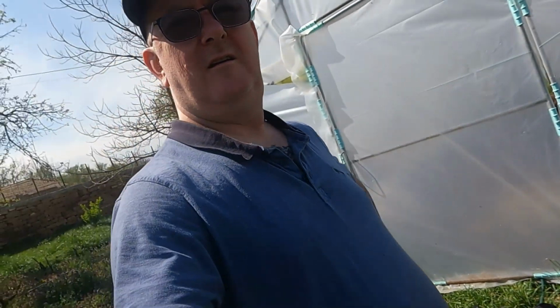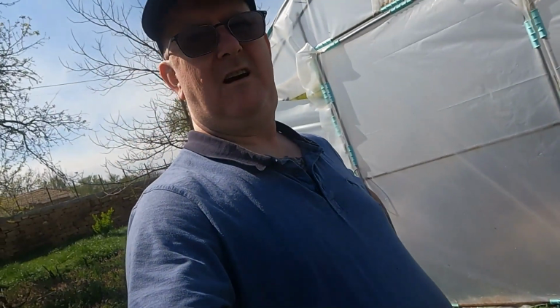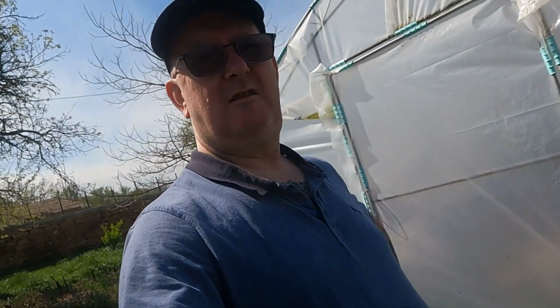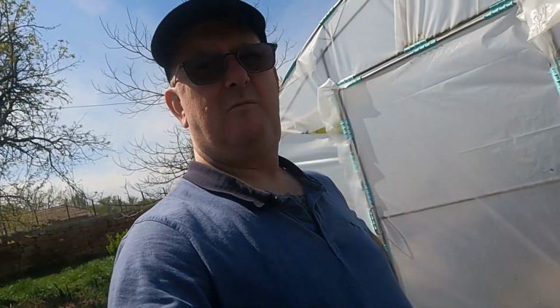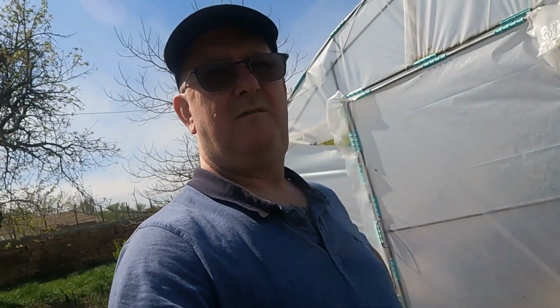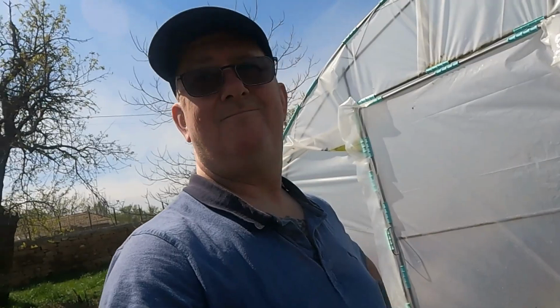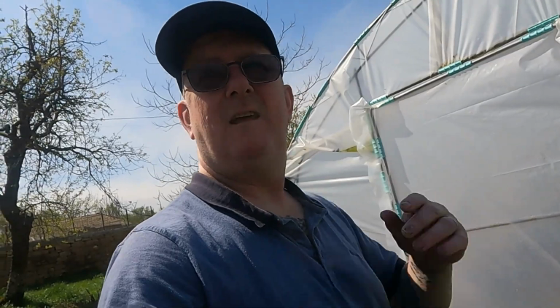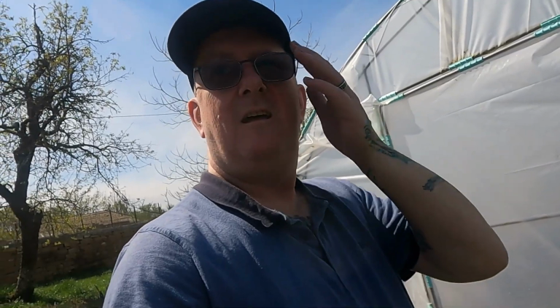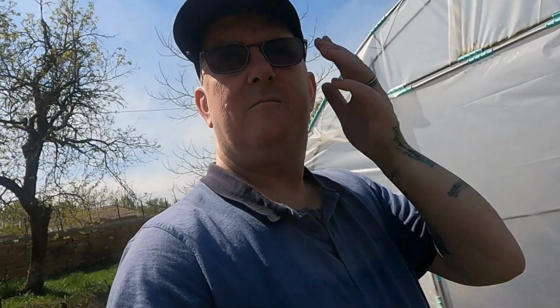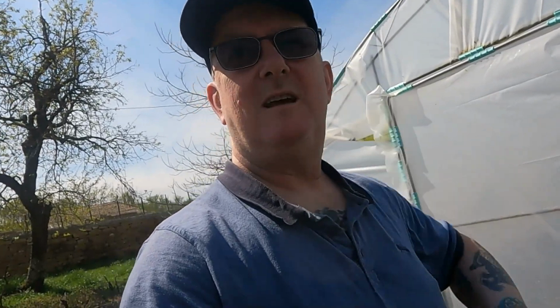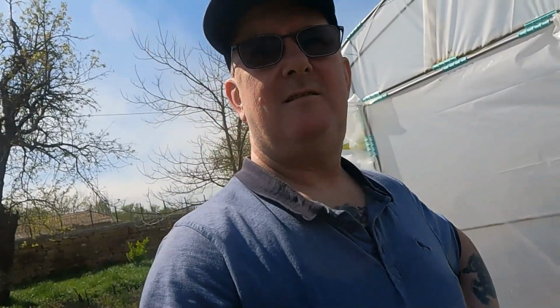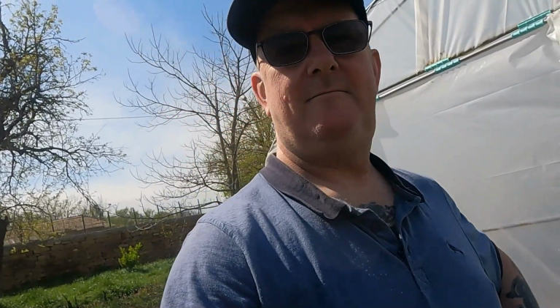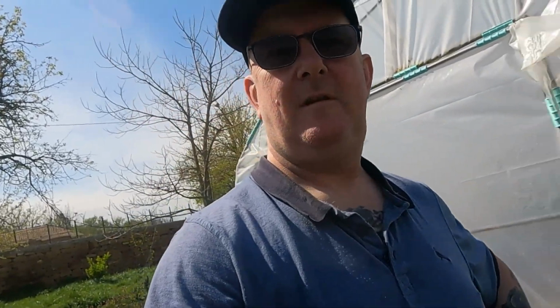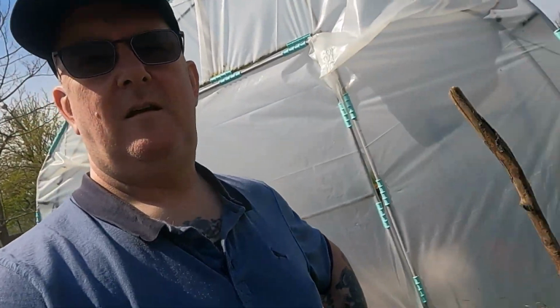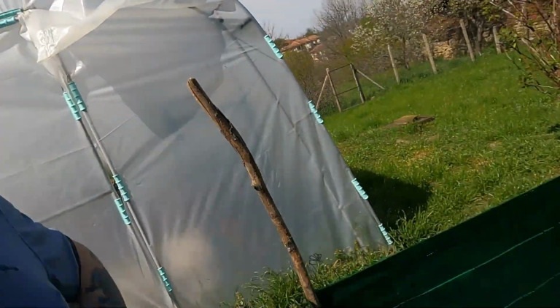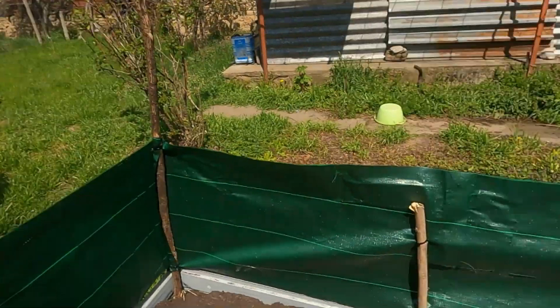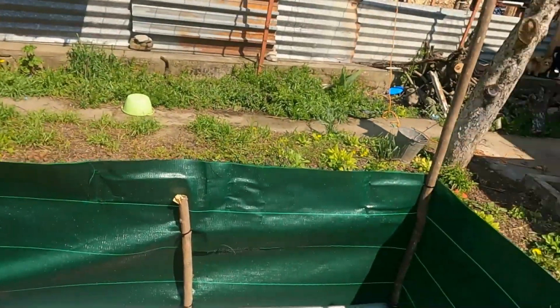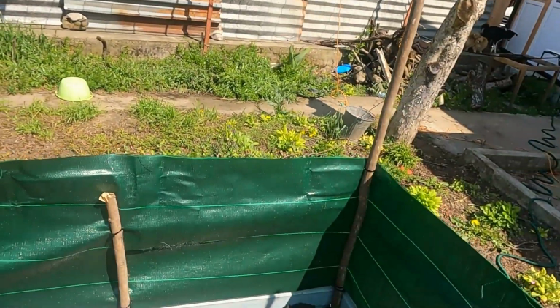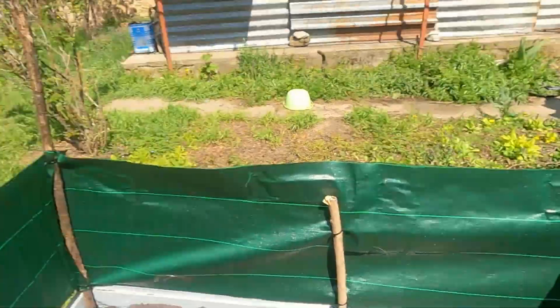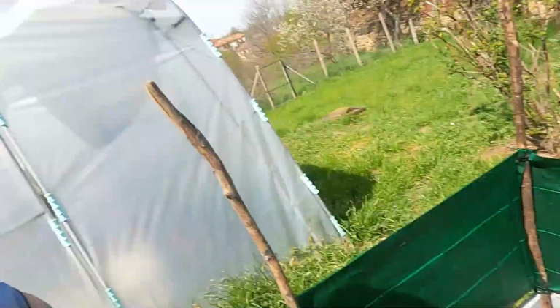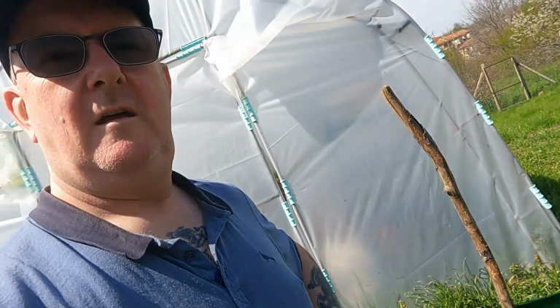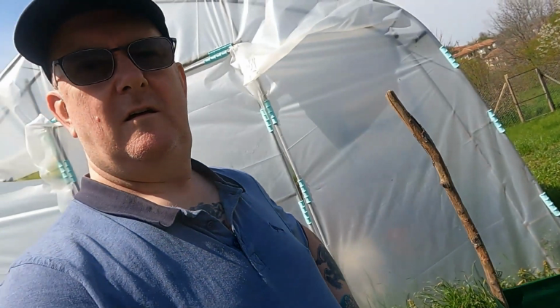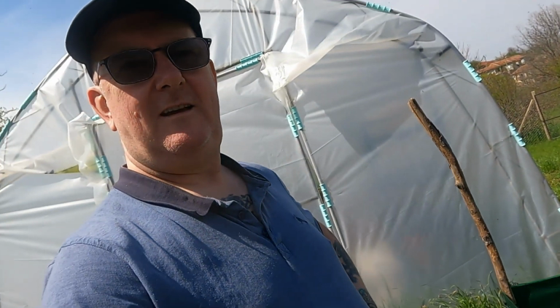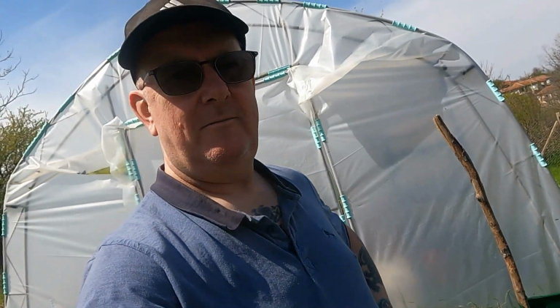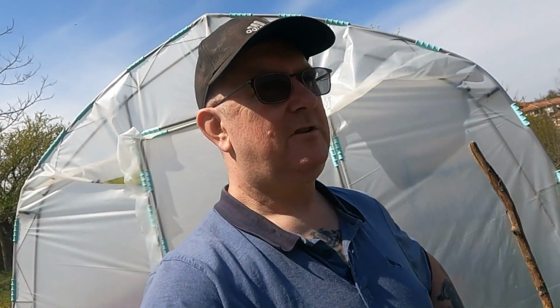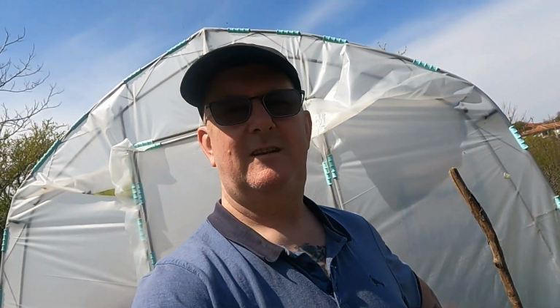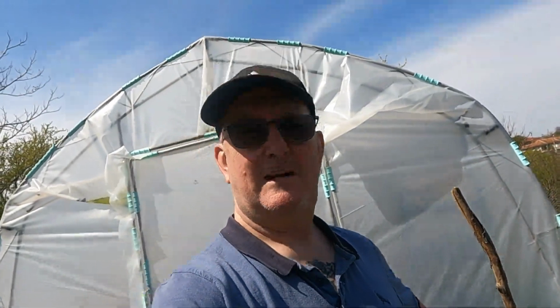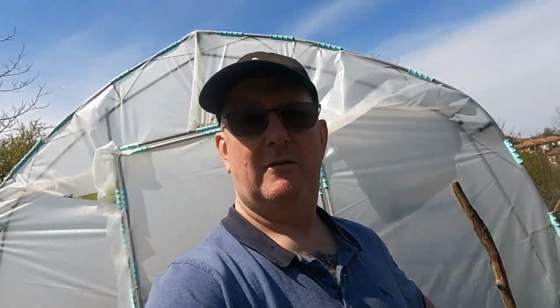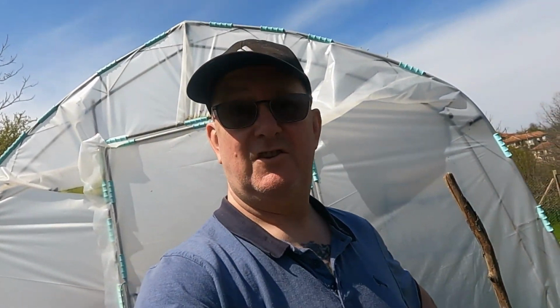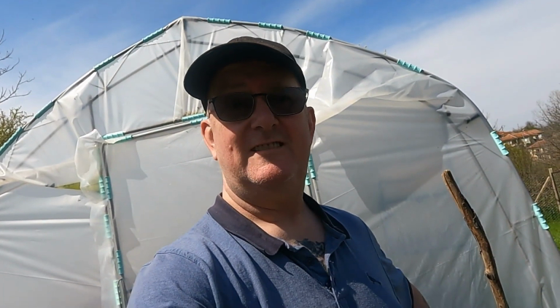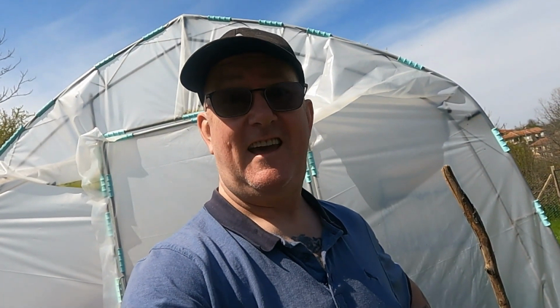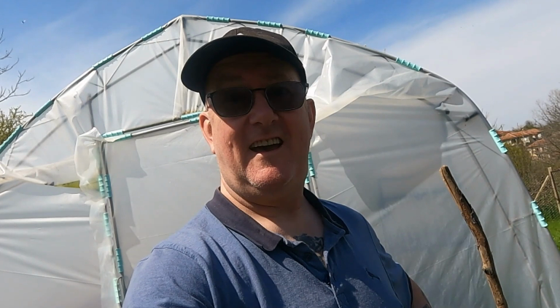You reckon it's going to be dog proof? Anybody's guess. I'll let you know. Tune in to the next episode of Sod This, I Hate Gardening.